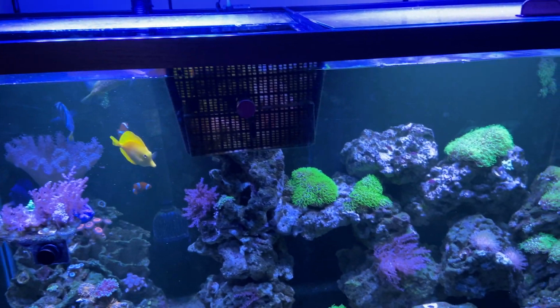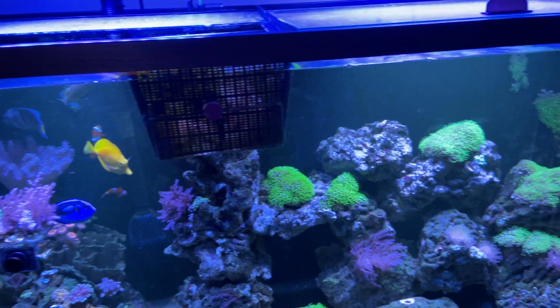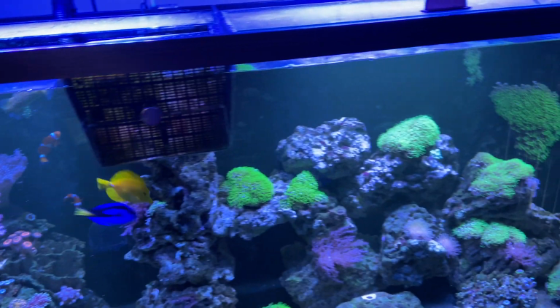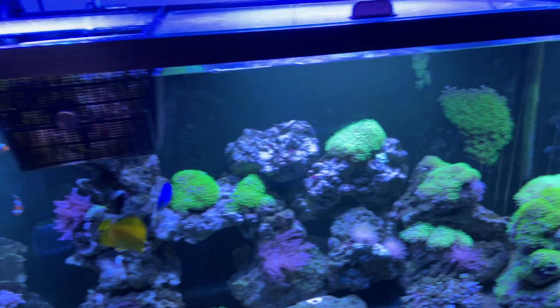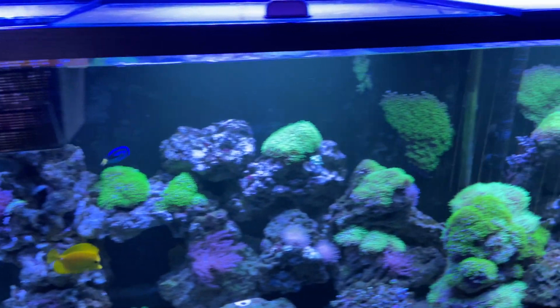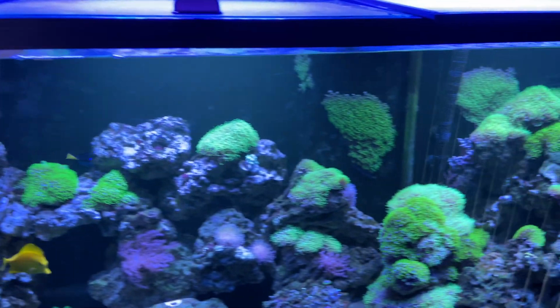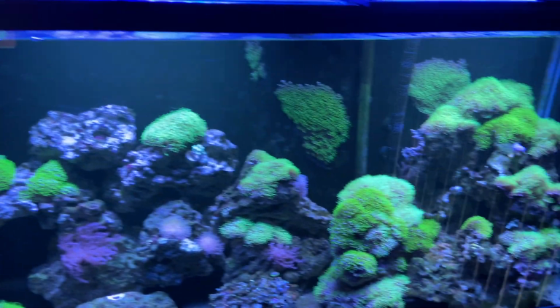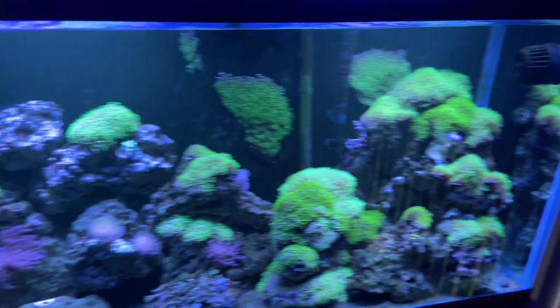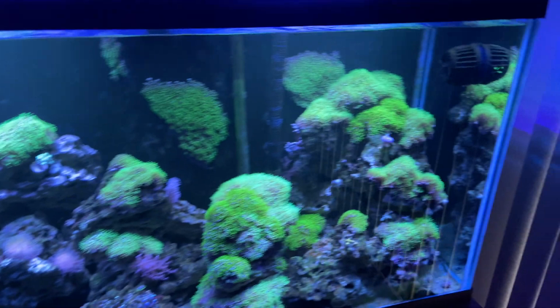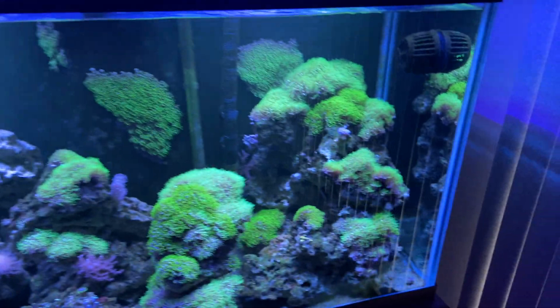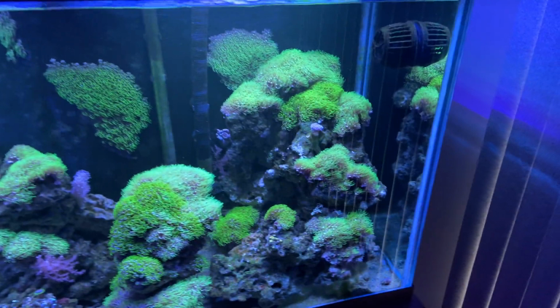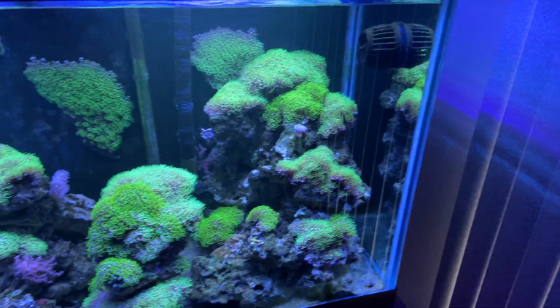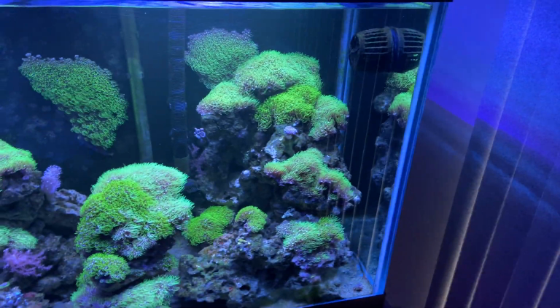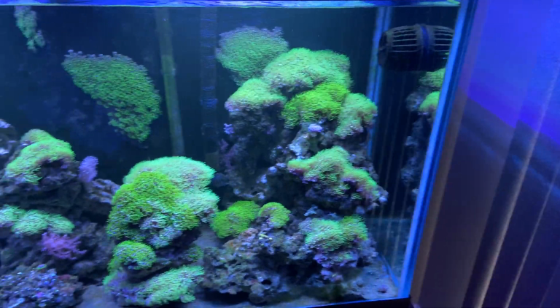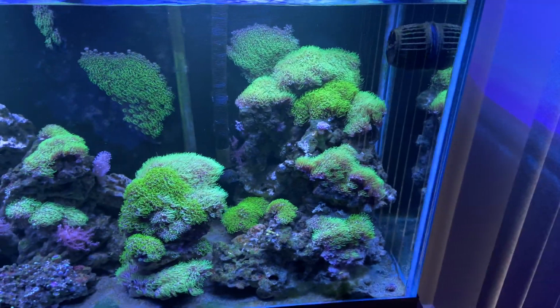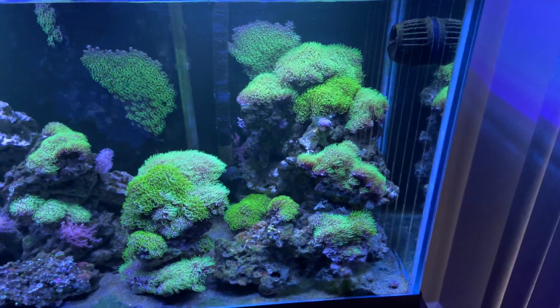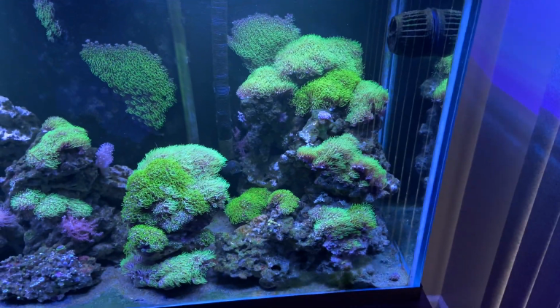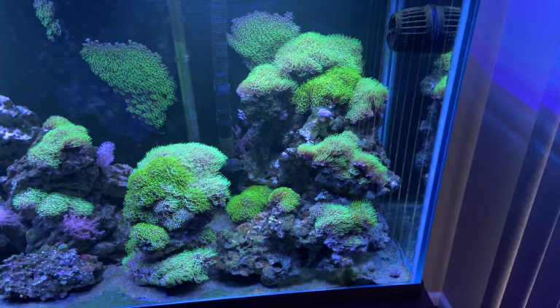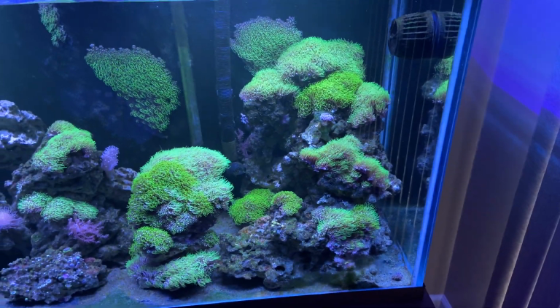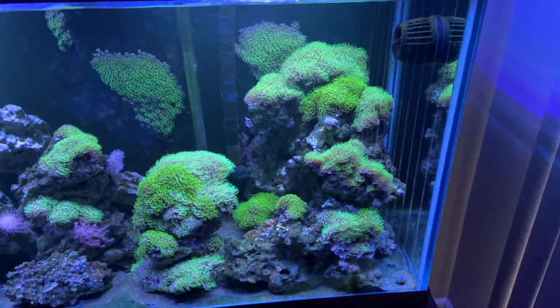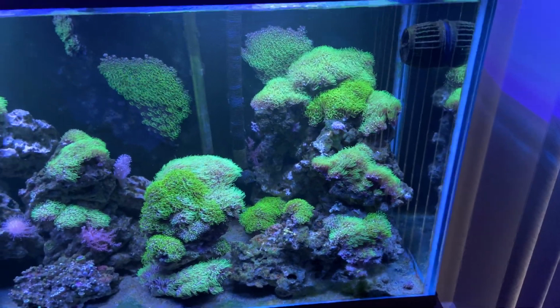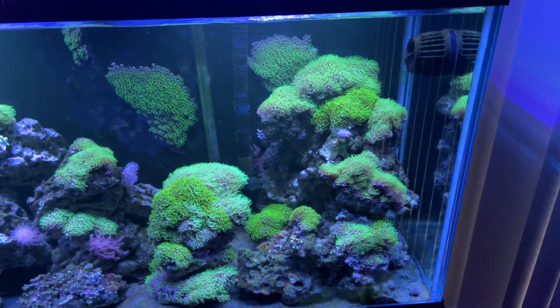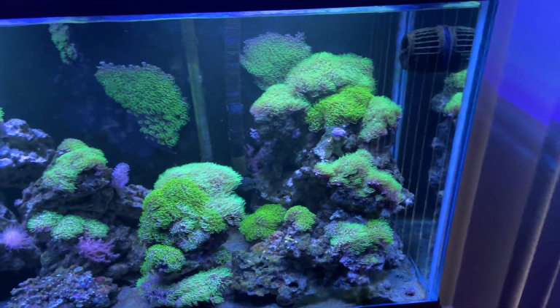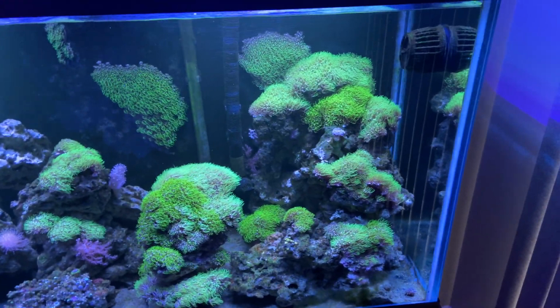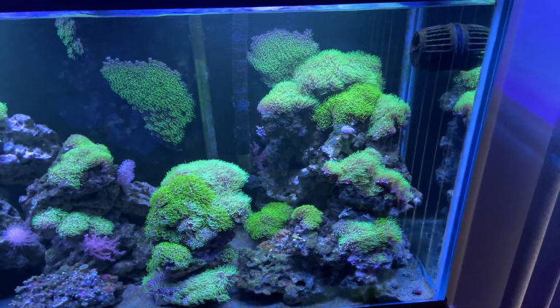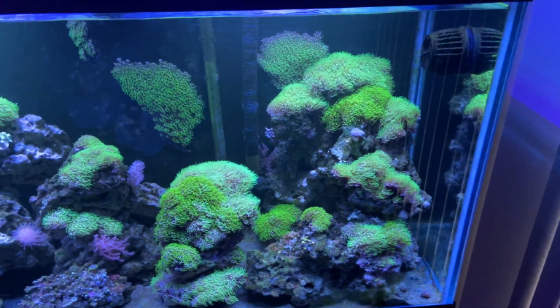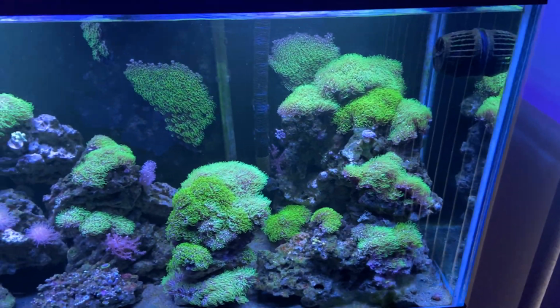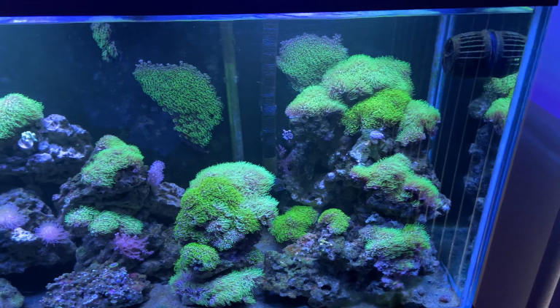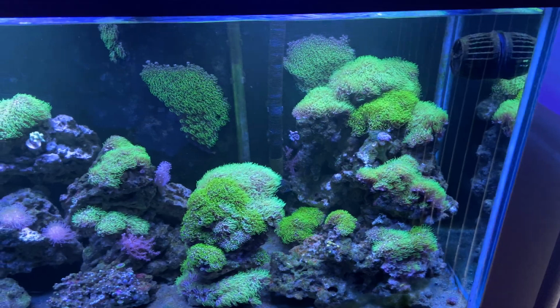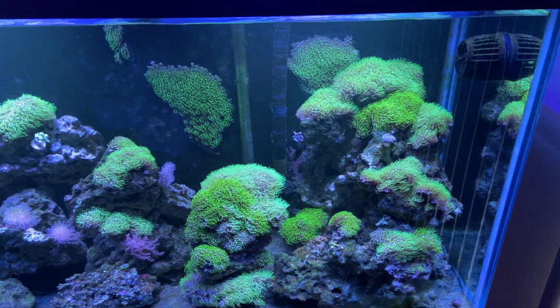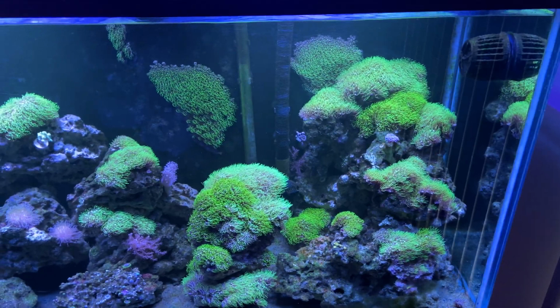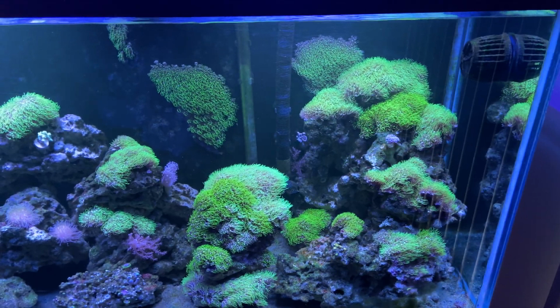Things are looking pretty good. The green star polyp is really taking off — I think that's perfectly fine and I might just go ahead and leave it.